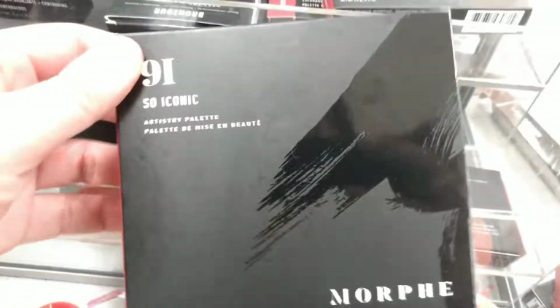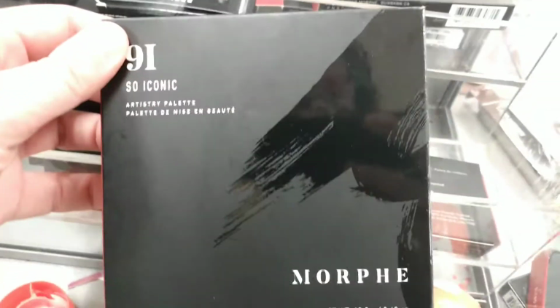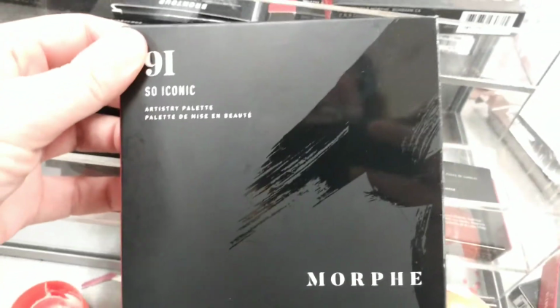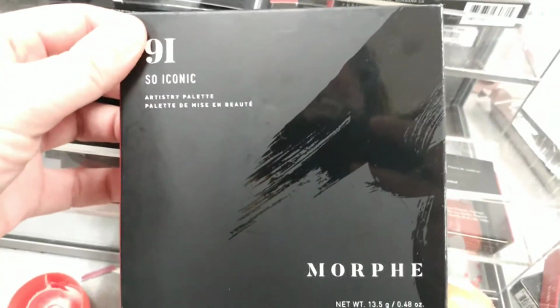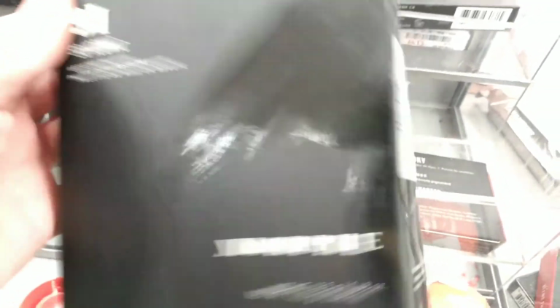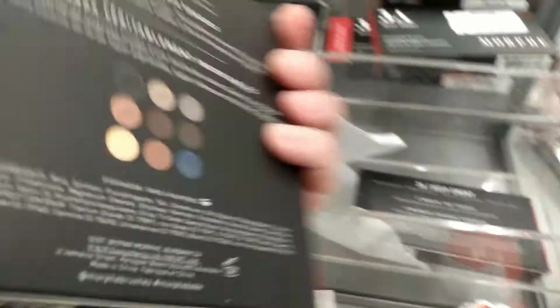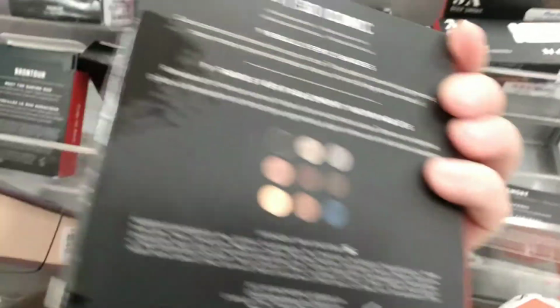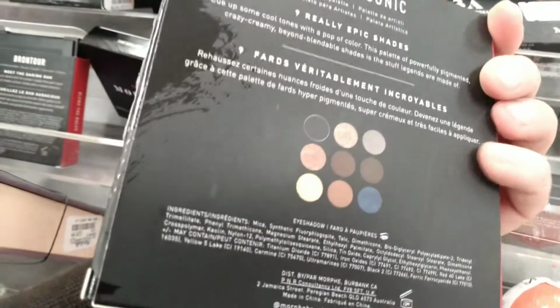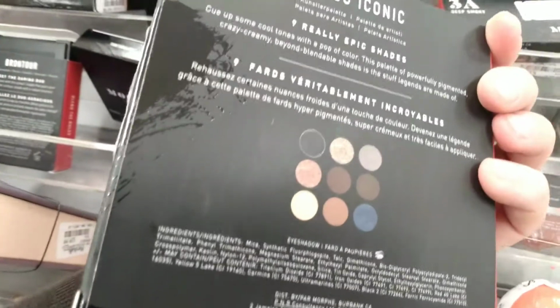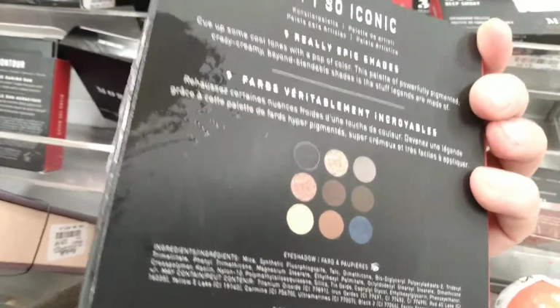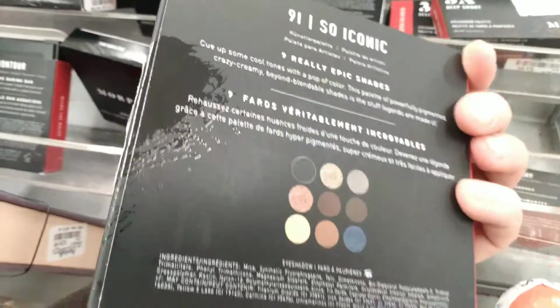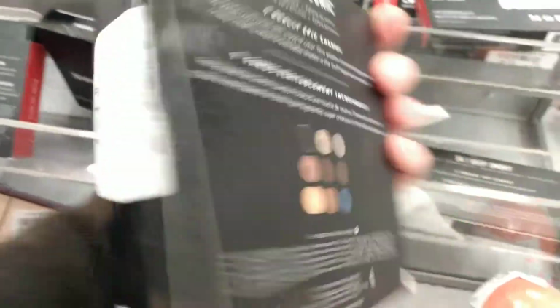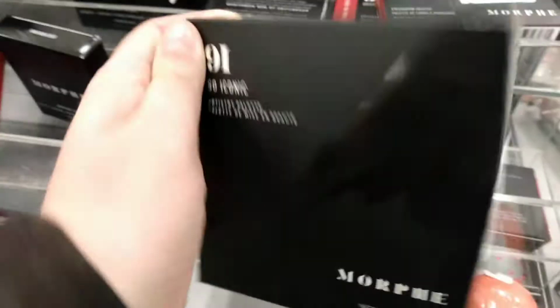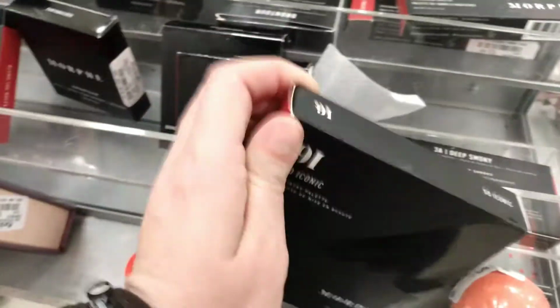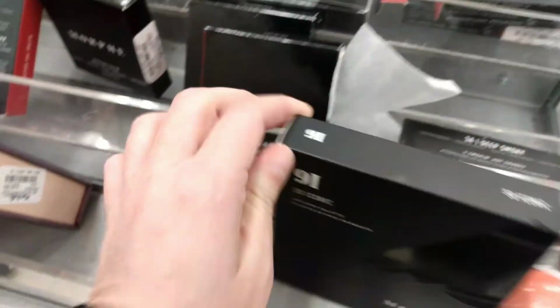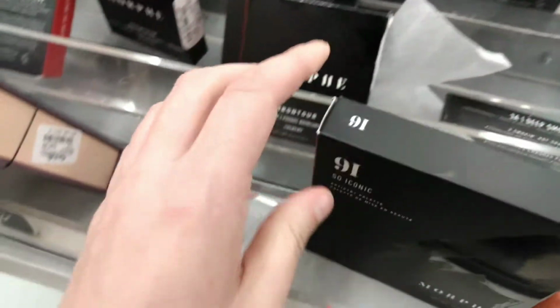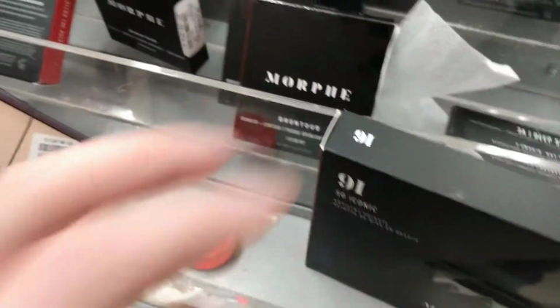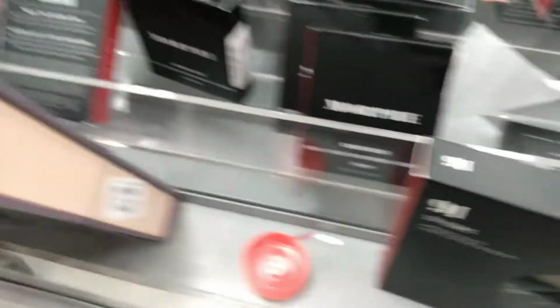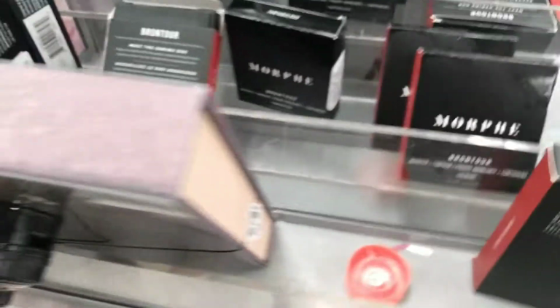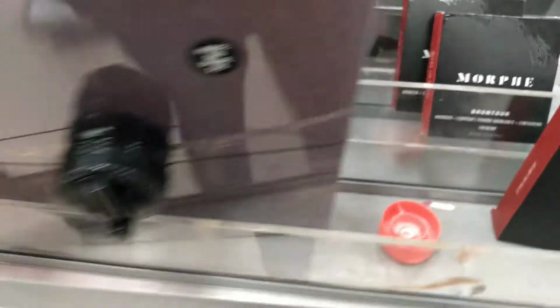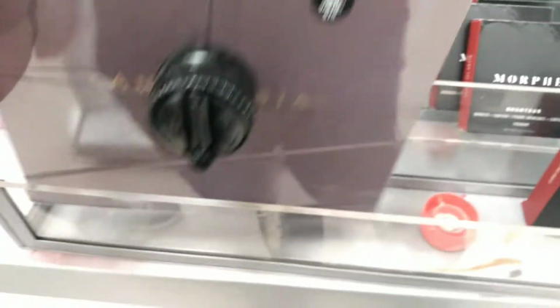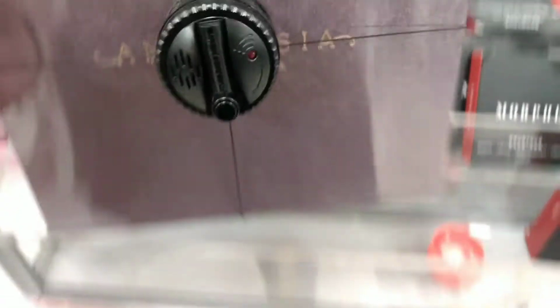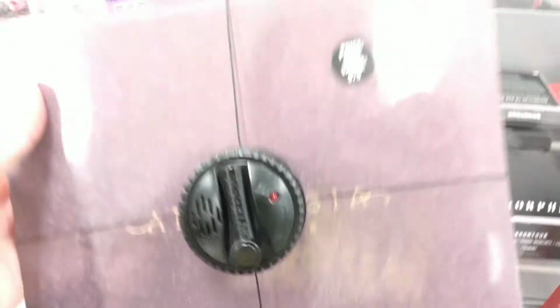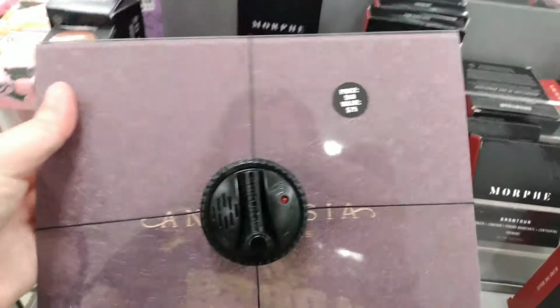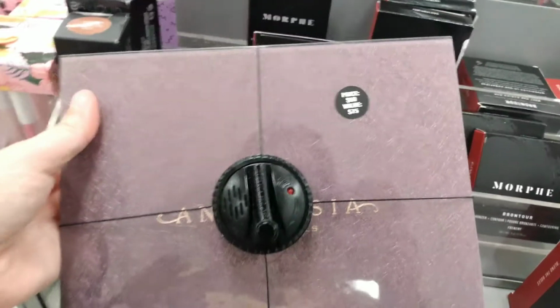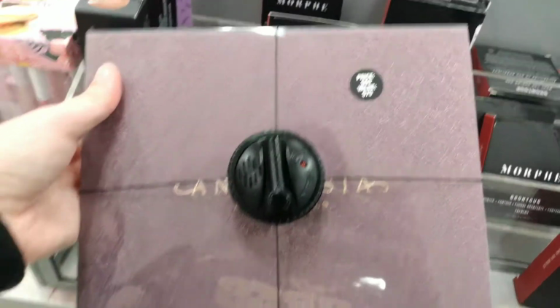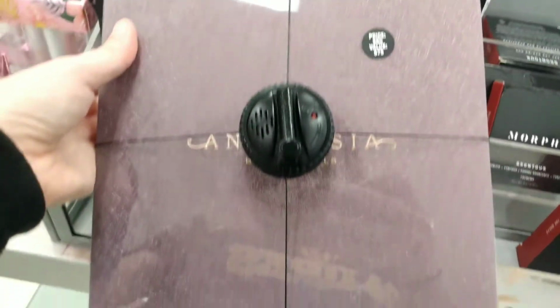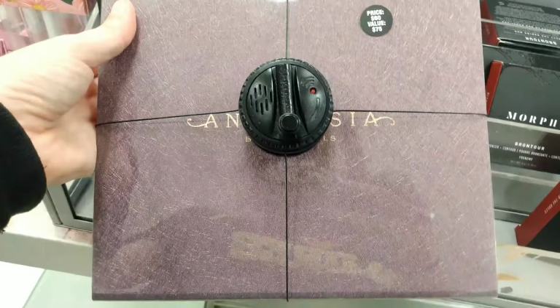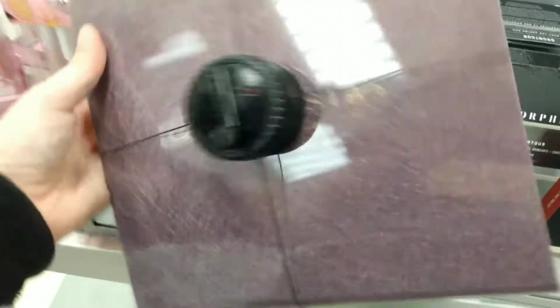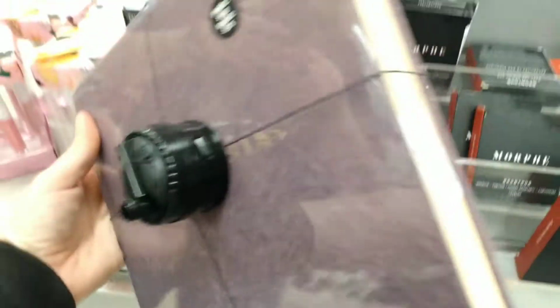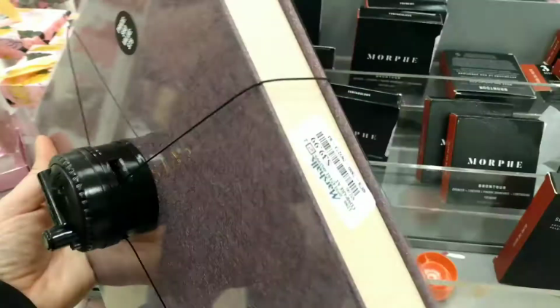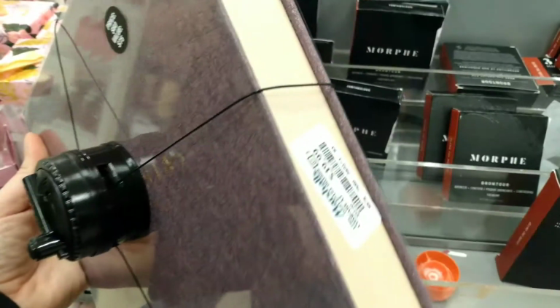Here's the Nine Eyes So Iconic Morphe palette. There are nine different iconic shades in there, and I've also heard that was a really good palette — I just bought it and haven't played with it yet.